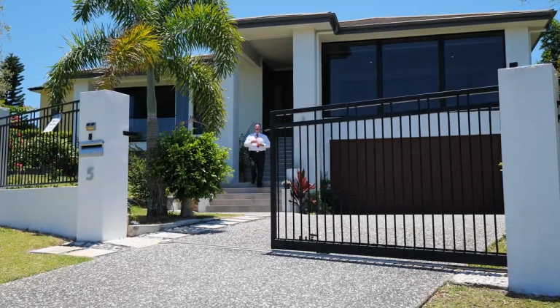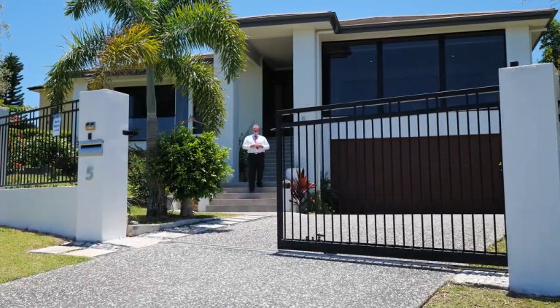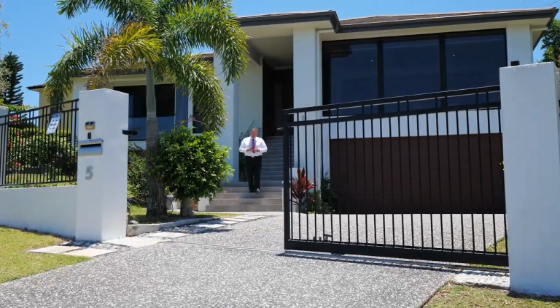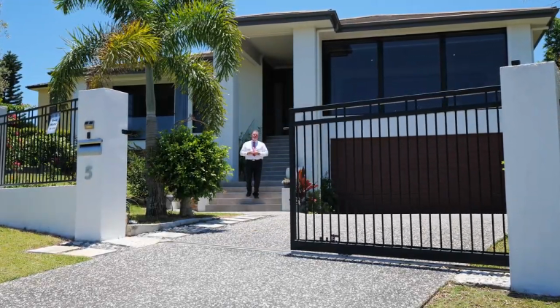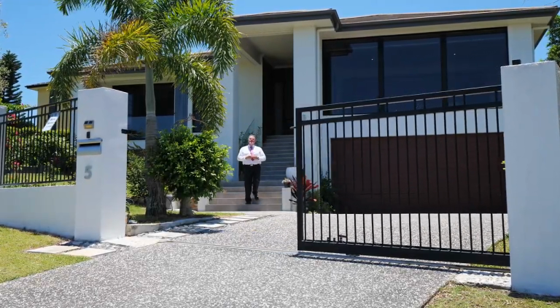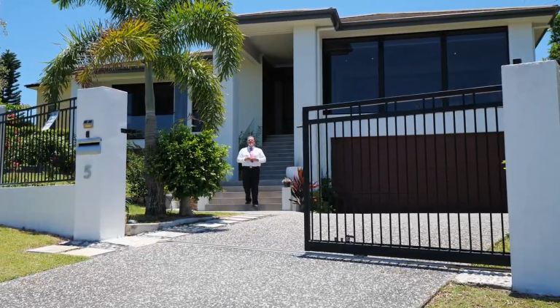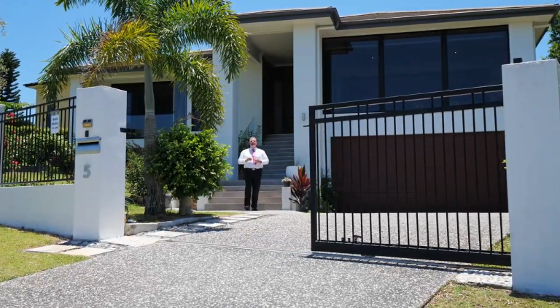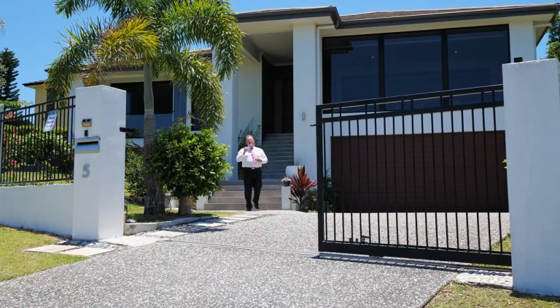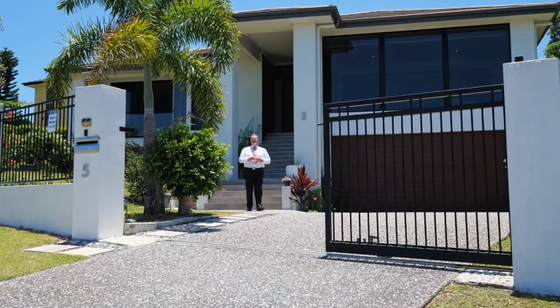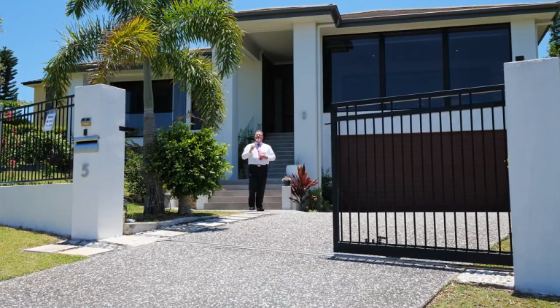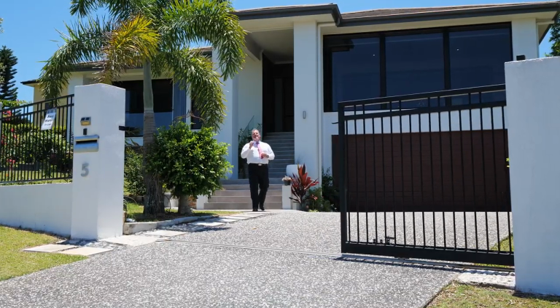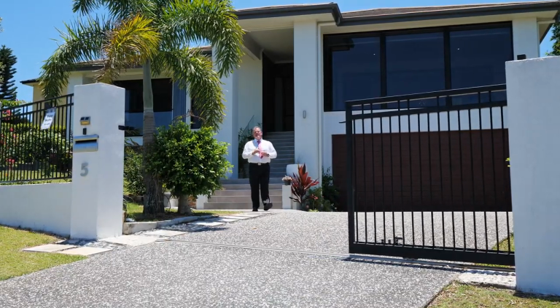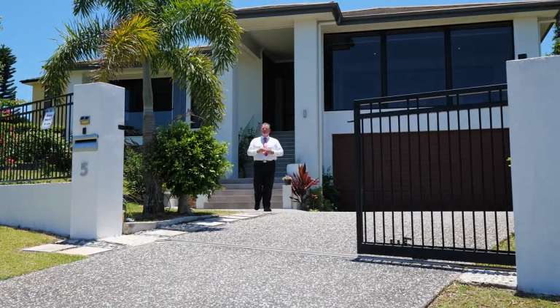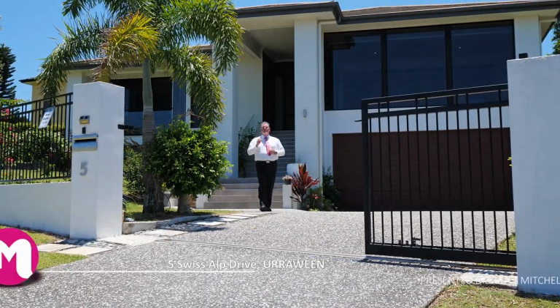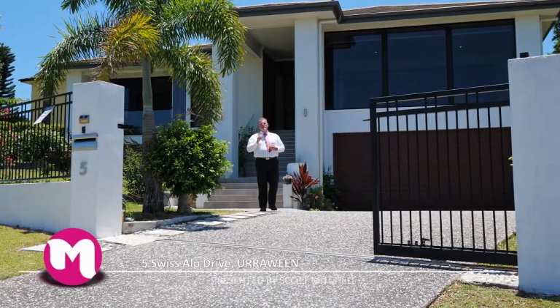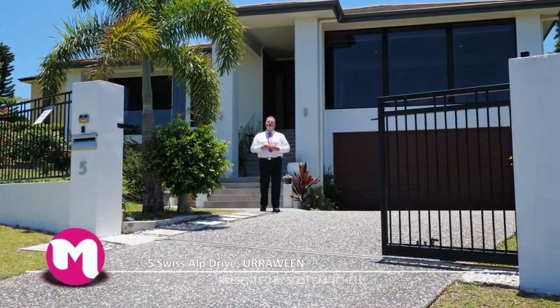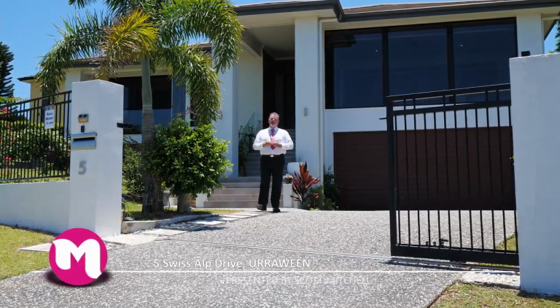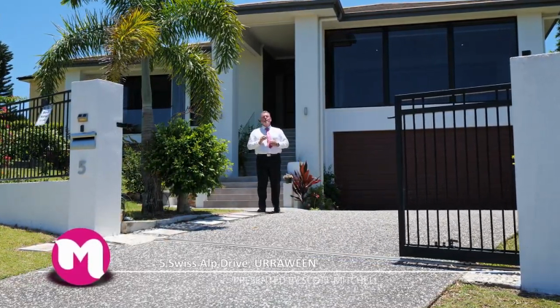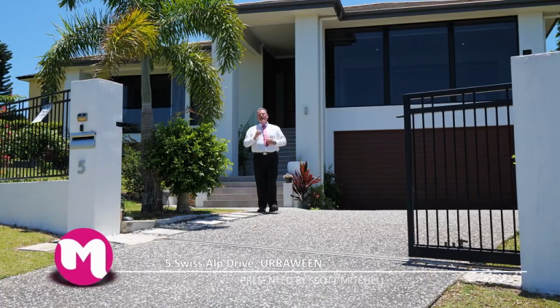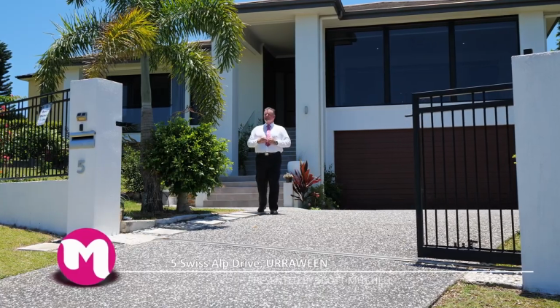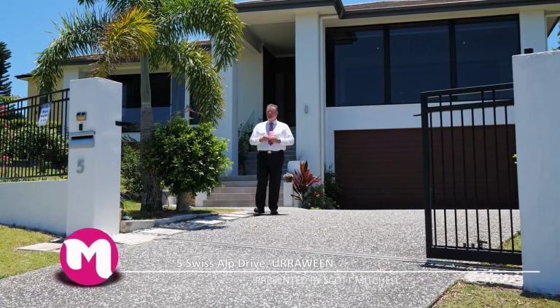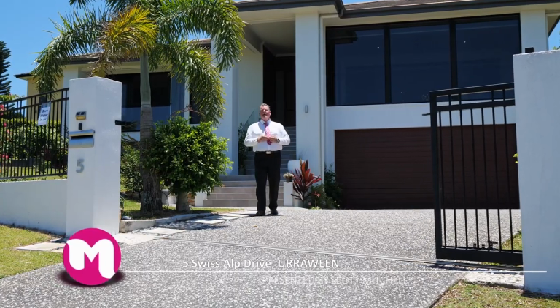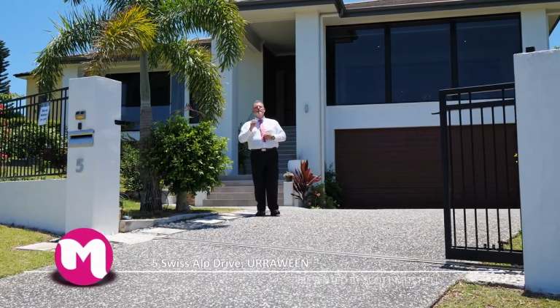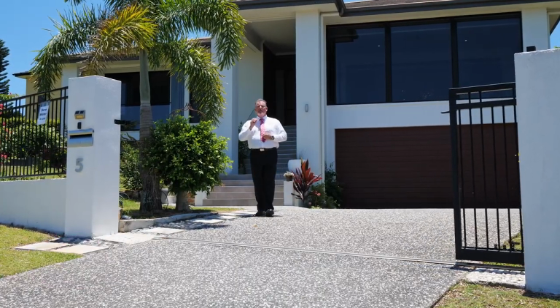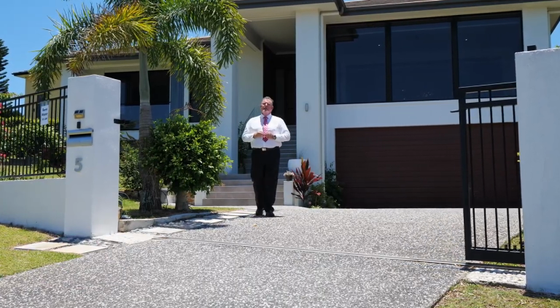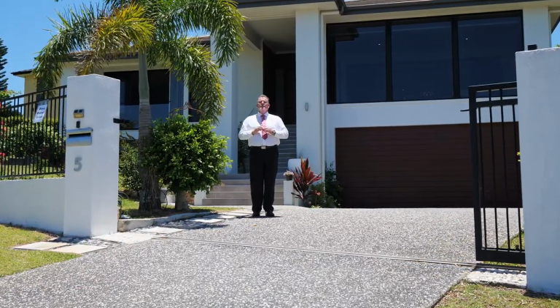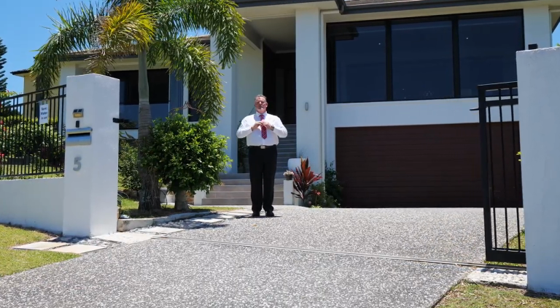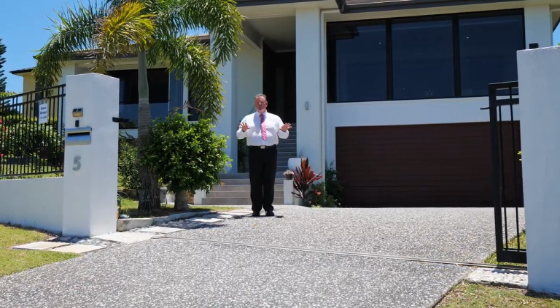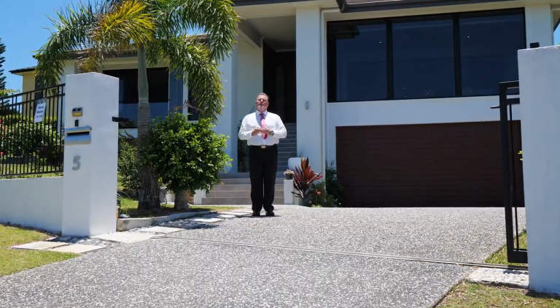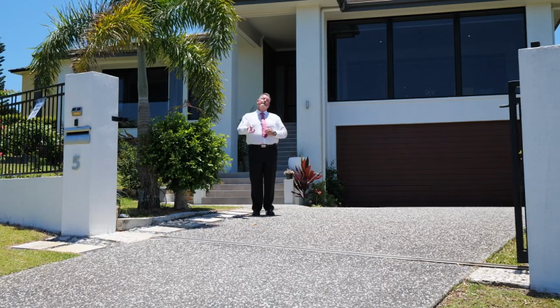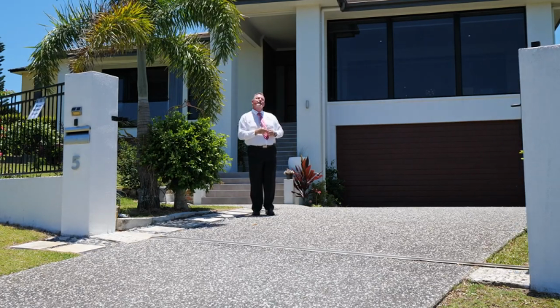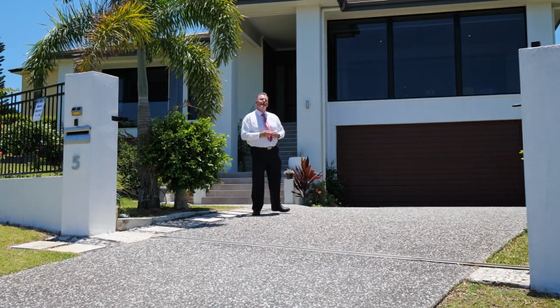G'day, I'm Scott Mitchell from Mitchell's Realty in Harvey Bay. We're here today at a stunning executive home, 5 Swiss Court Drive in the popular and centrally located suburb of Irrawine. This home has got so much on offer — let's go and take a look around.